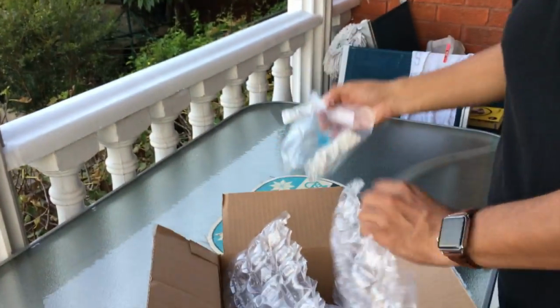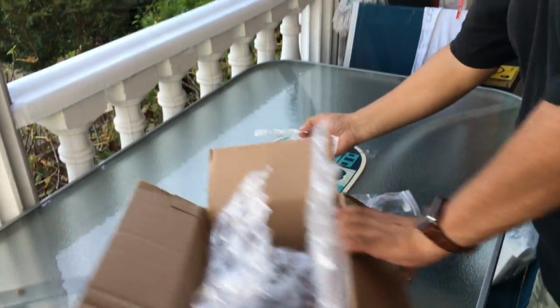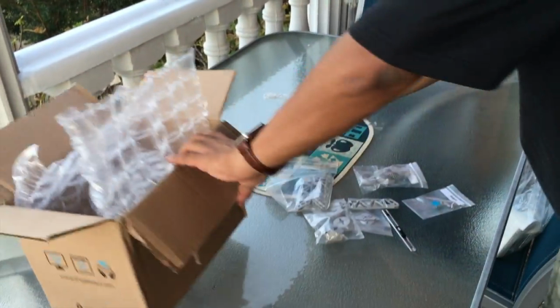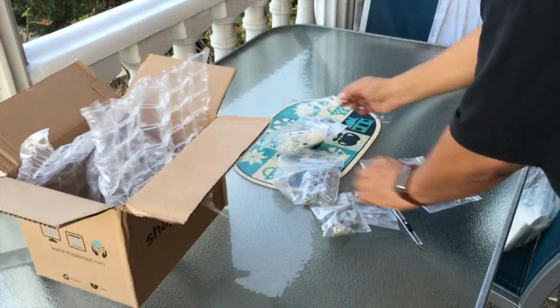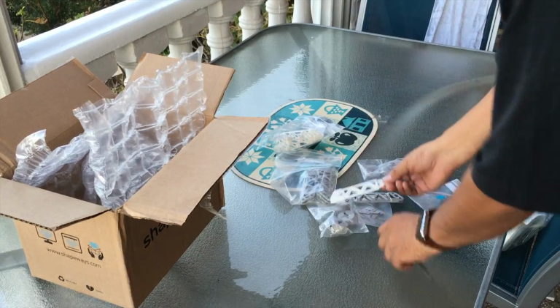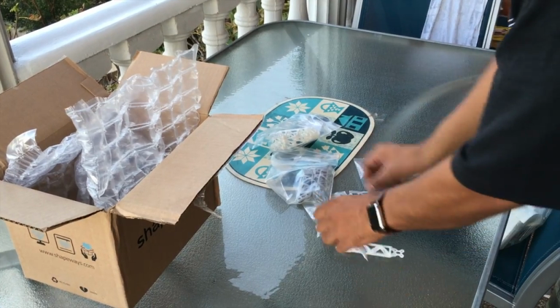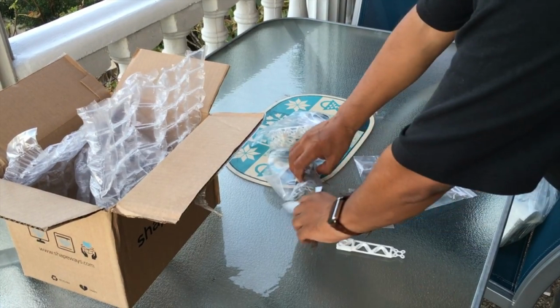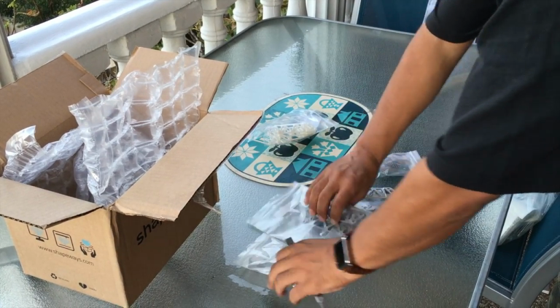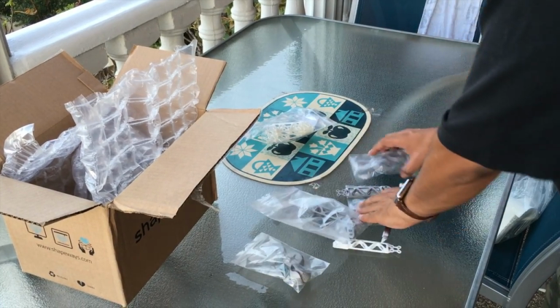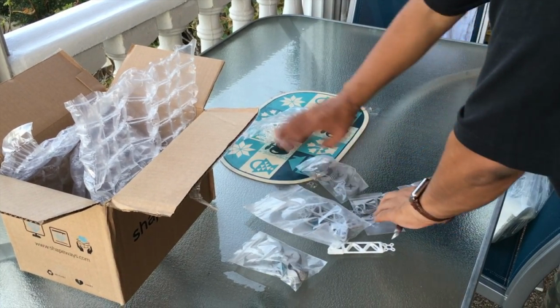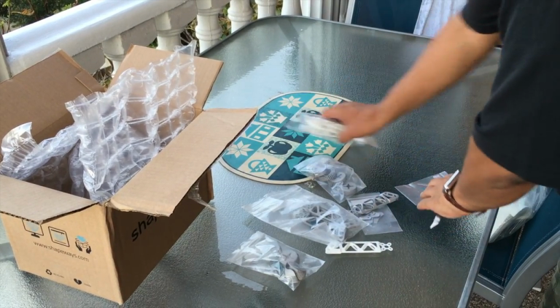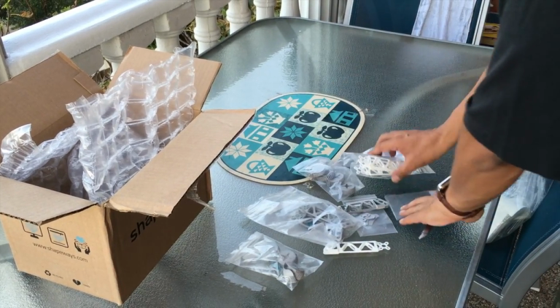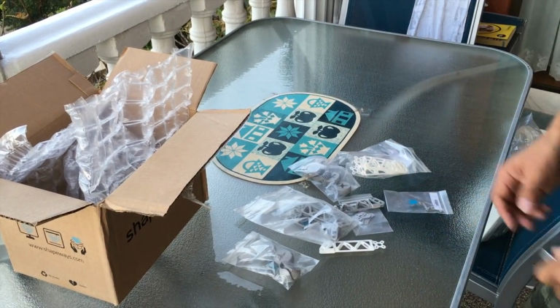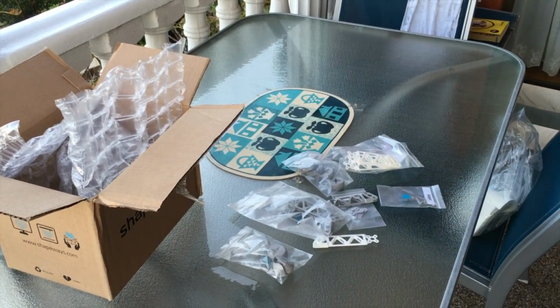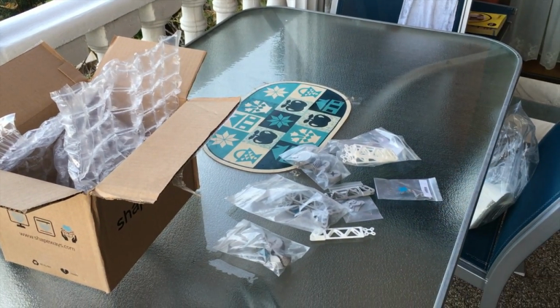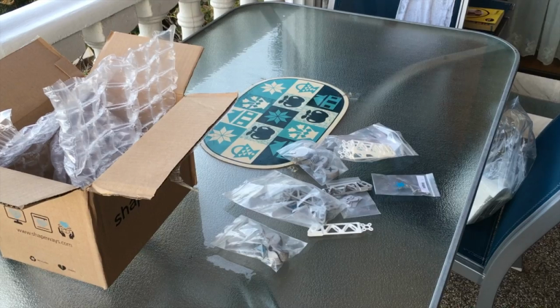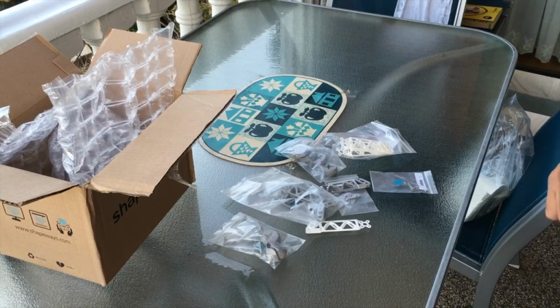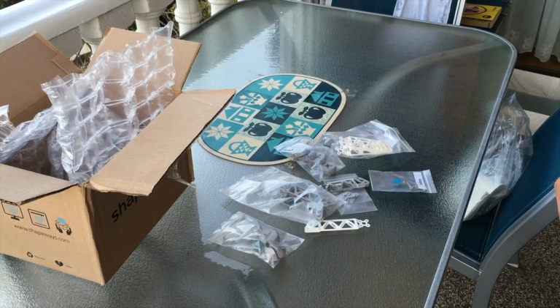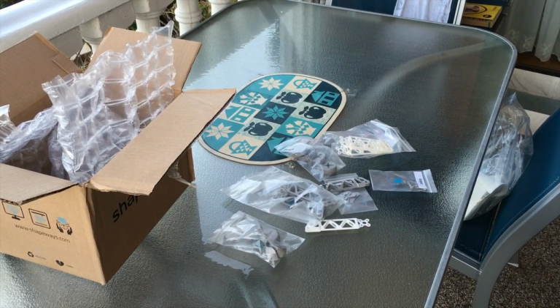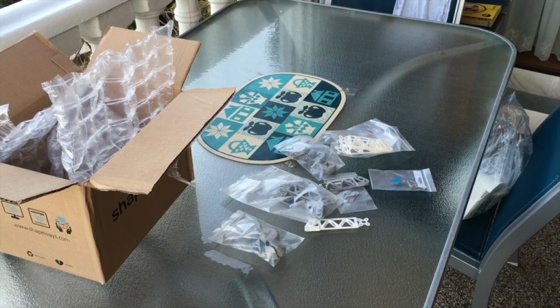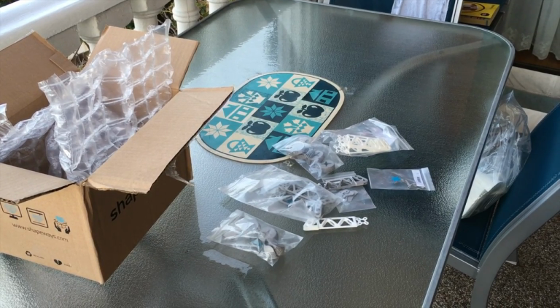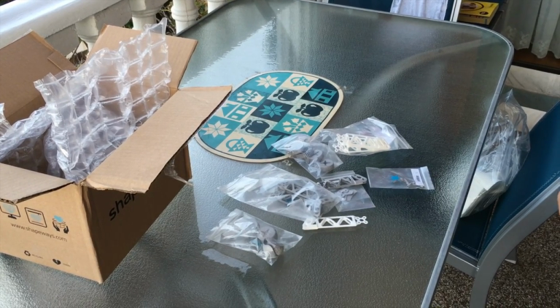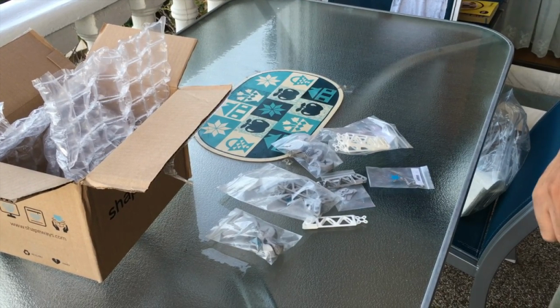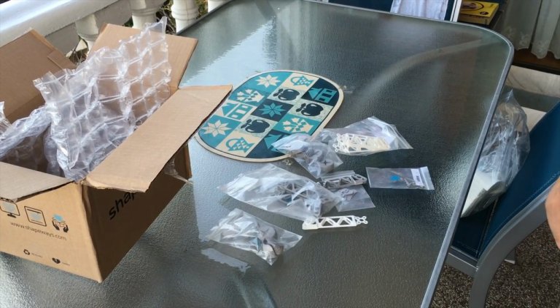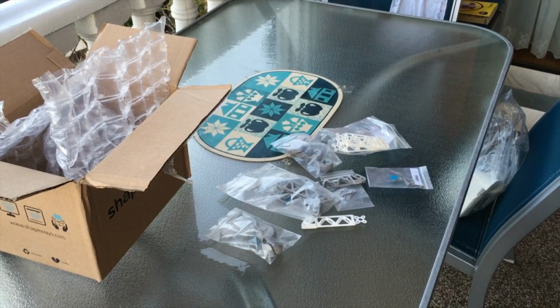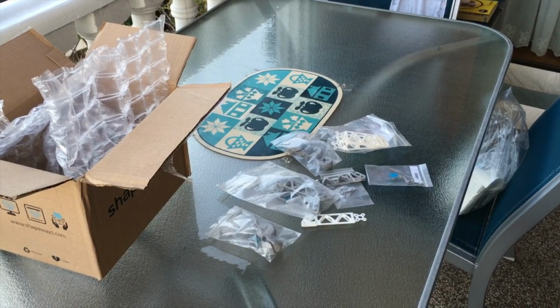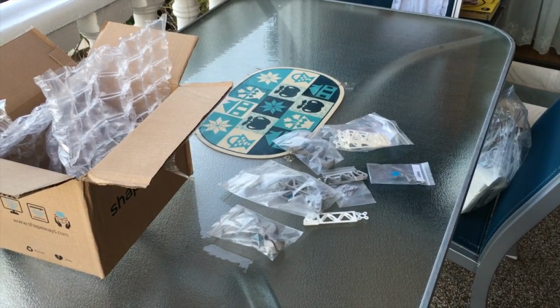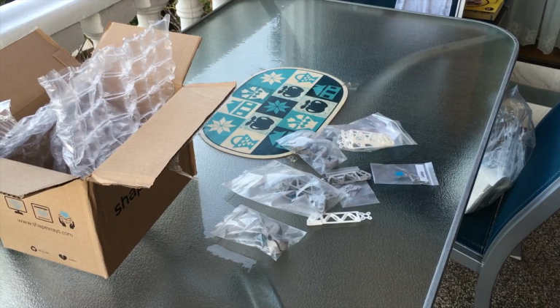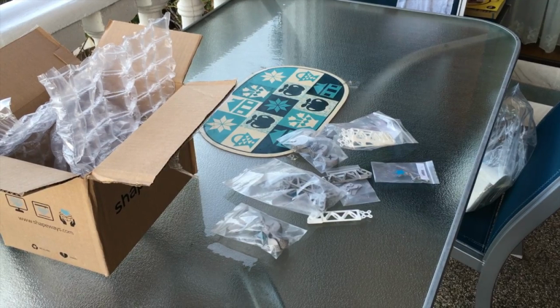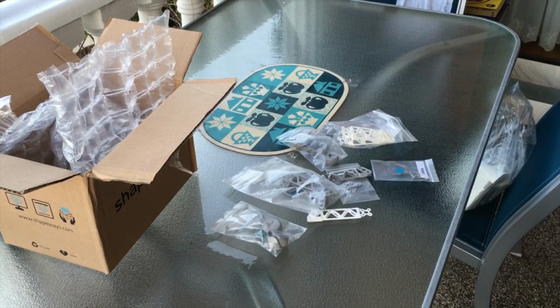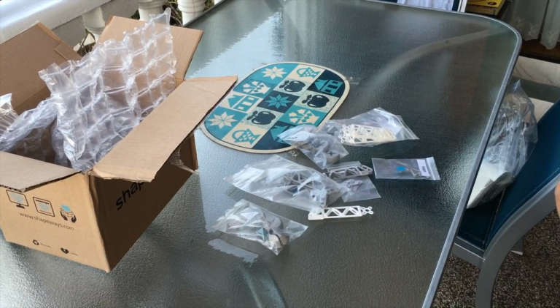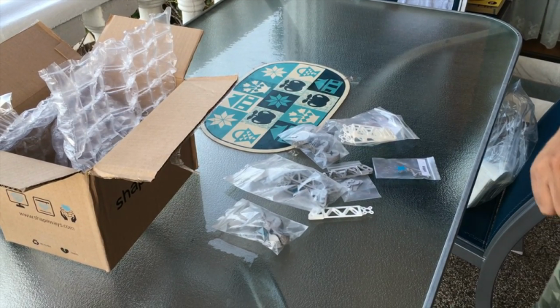So there we have all our parts ready for Project Eclipse. From here on, we'll be putting this all together and we'll bring you another video in a few days with an update on how that's all going. Thanks Hayden.